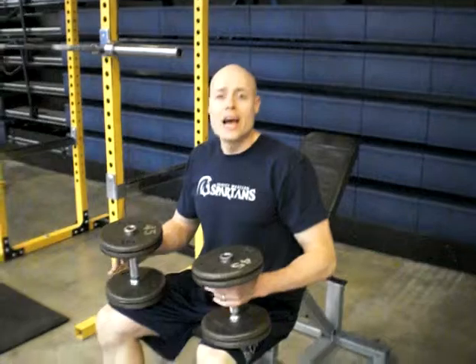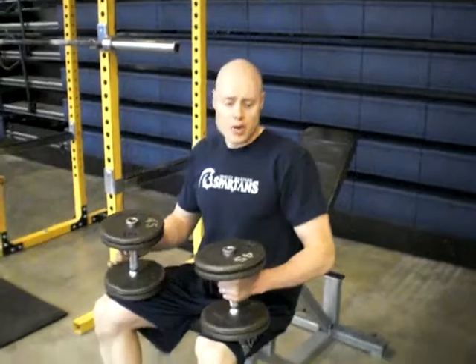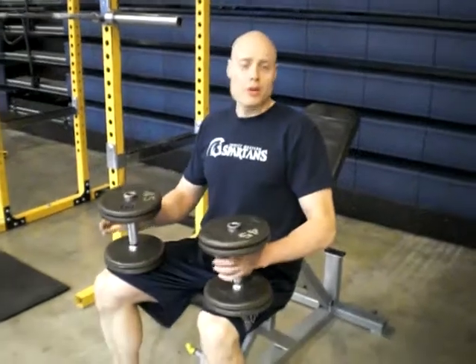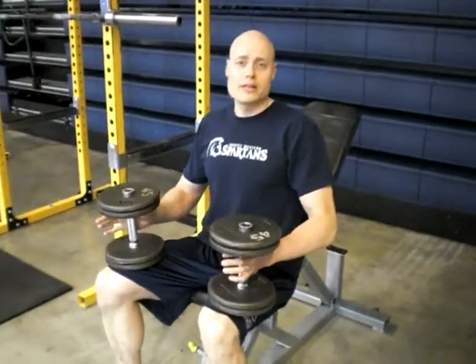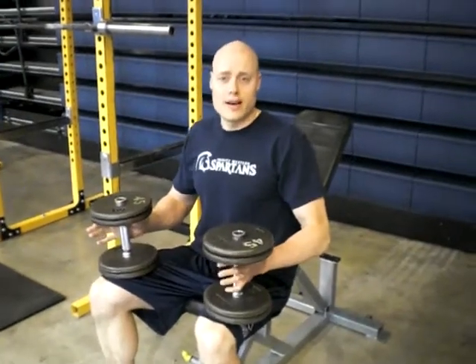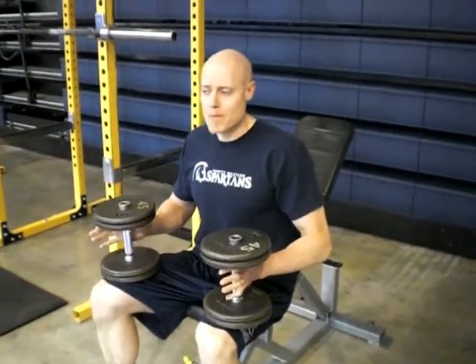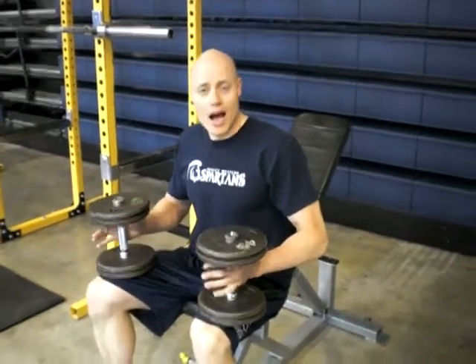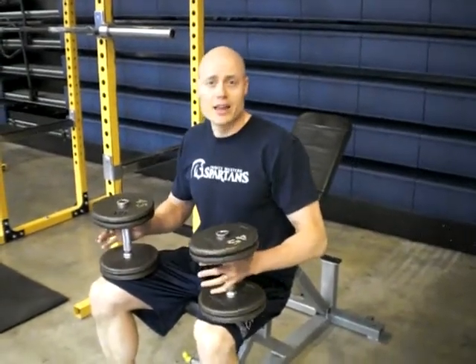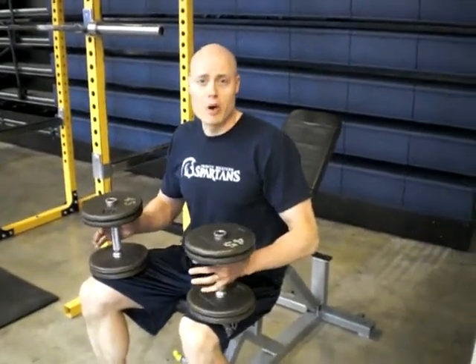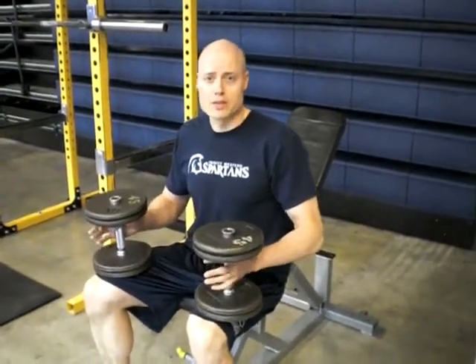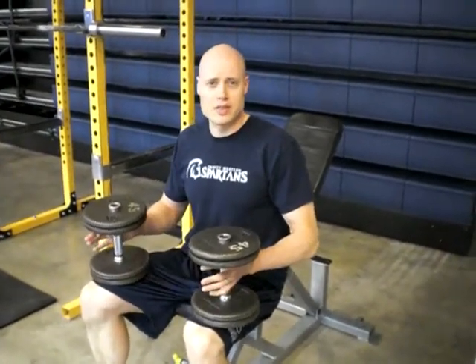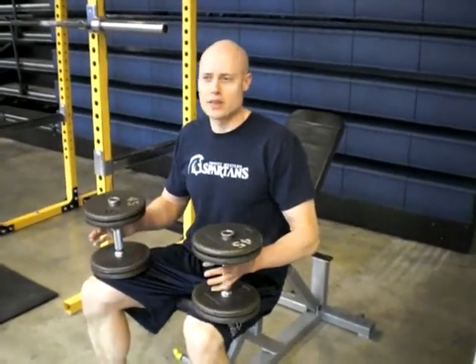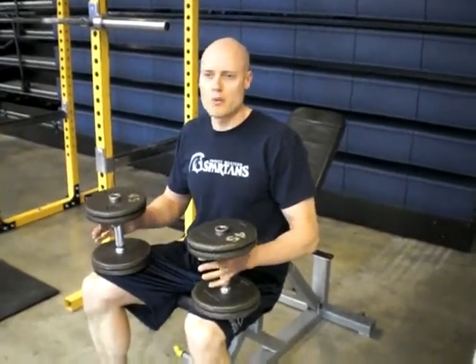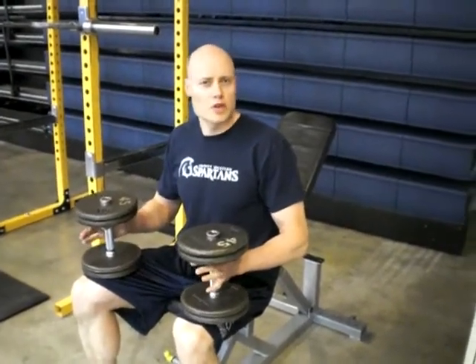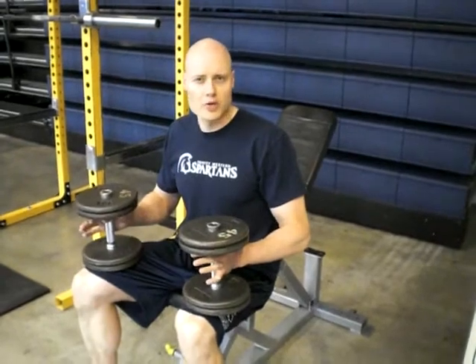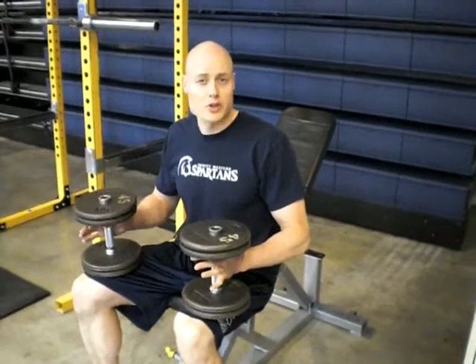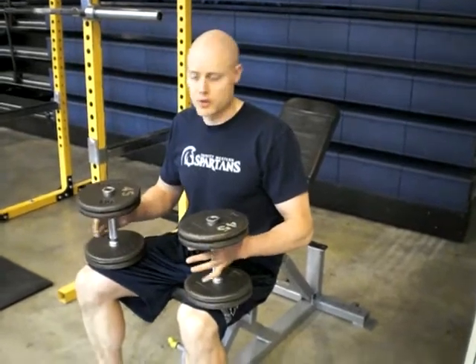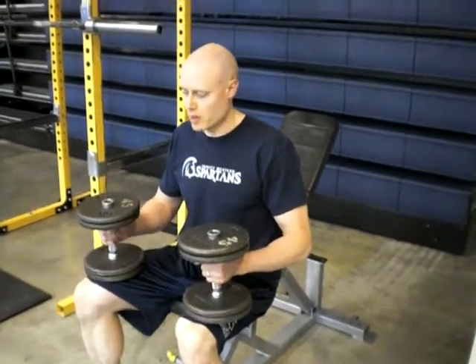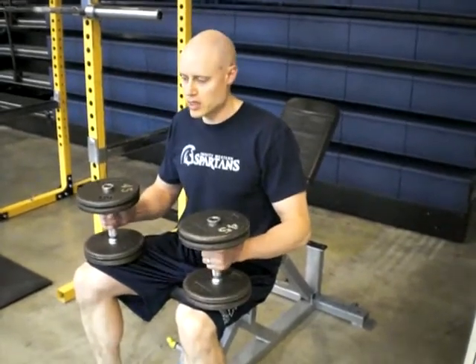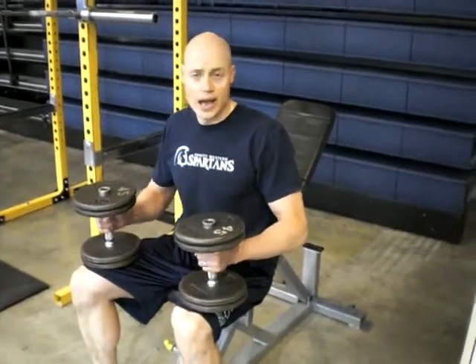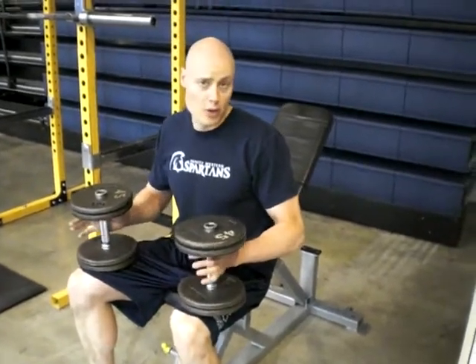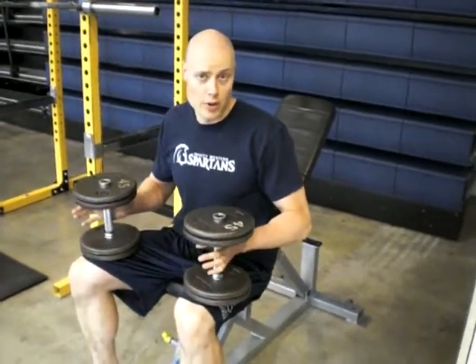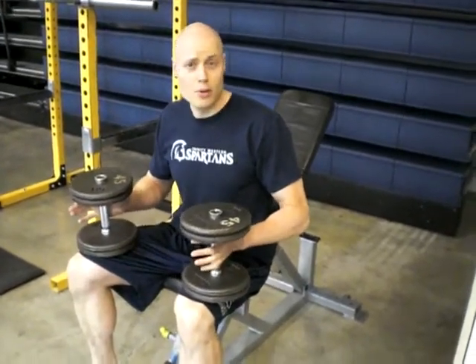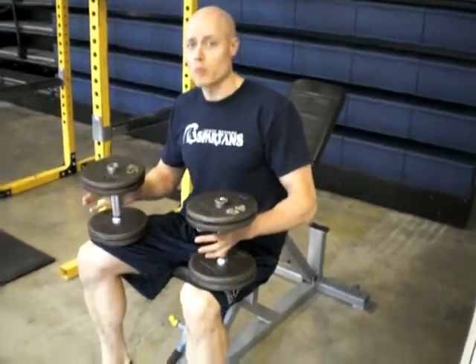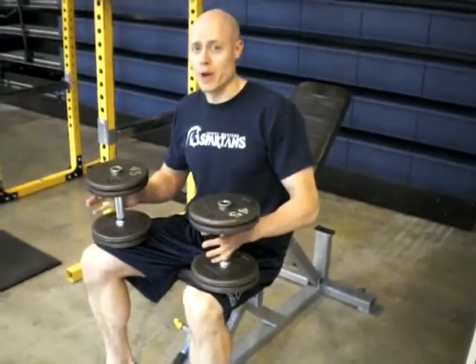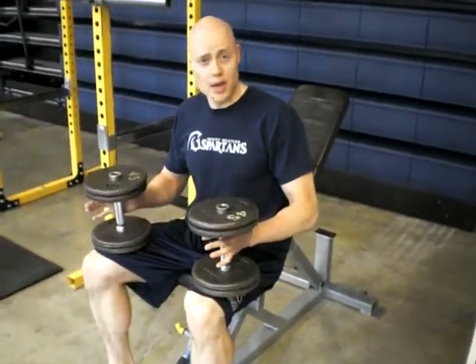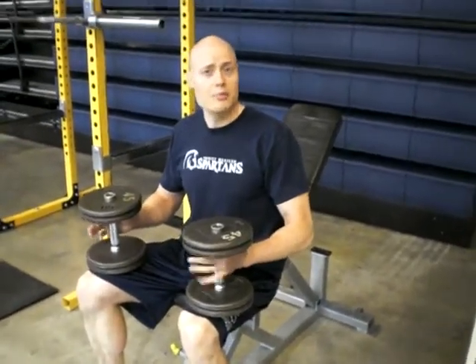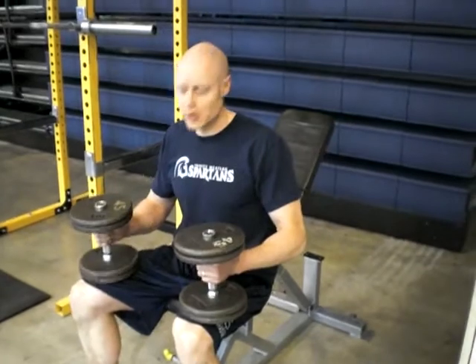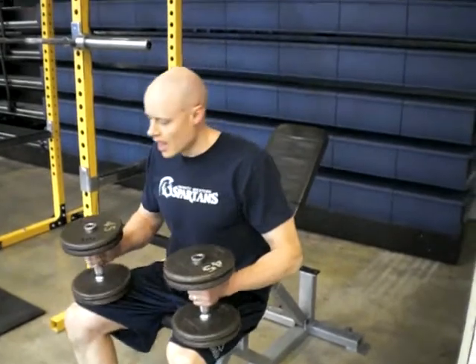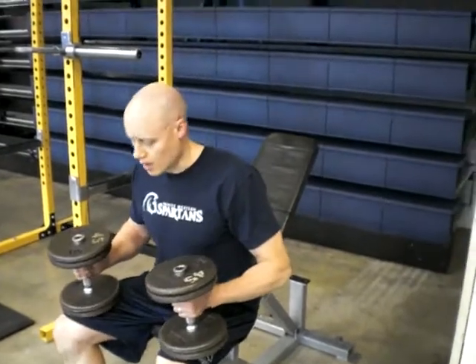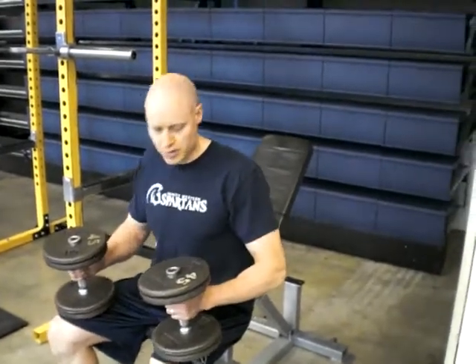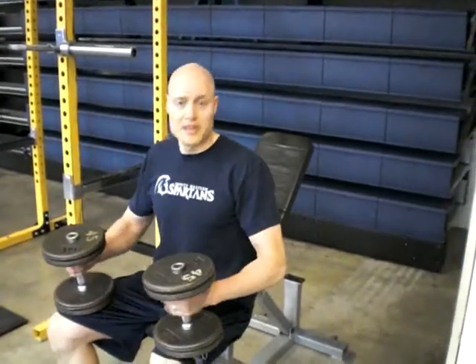I'm going to look at high-inclined dumbbell presses. This is a shoulder-friendly alternative to overhead pressing for those who aren't able to do overhead pressing. Not as good, but a good alternative if needed.